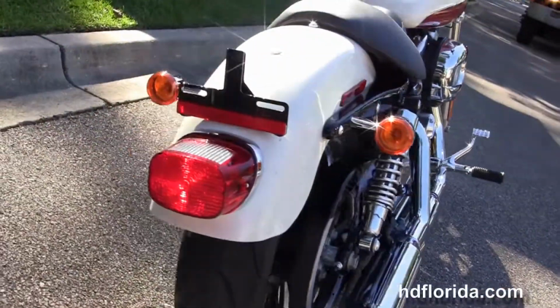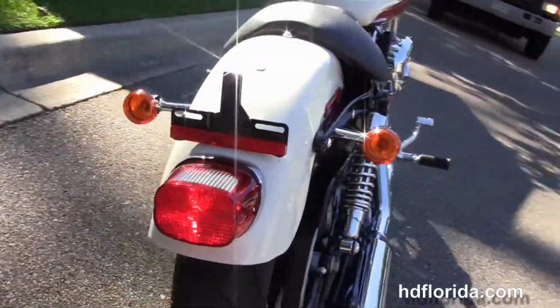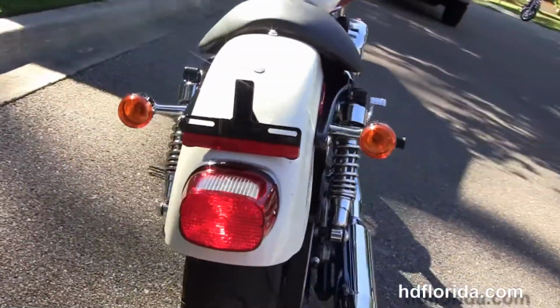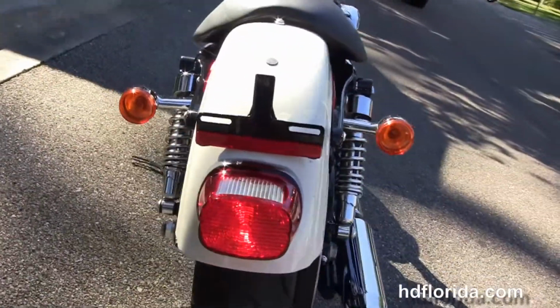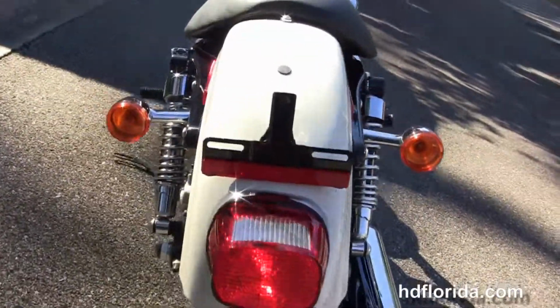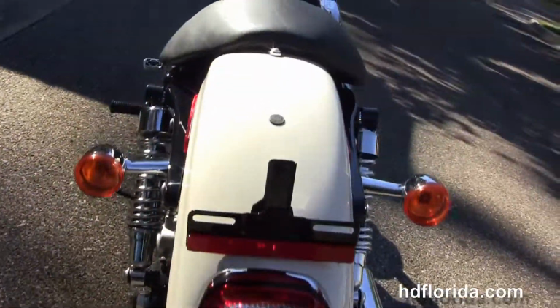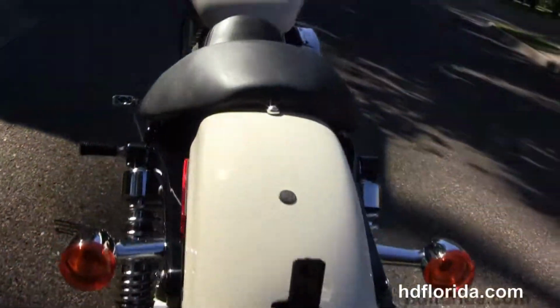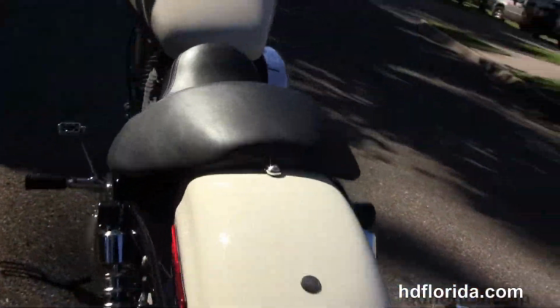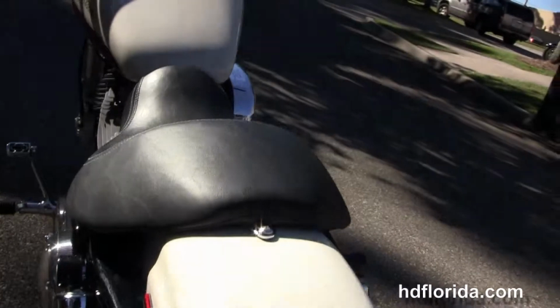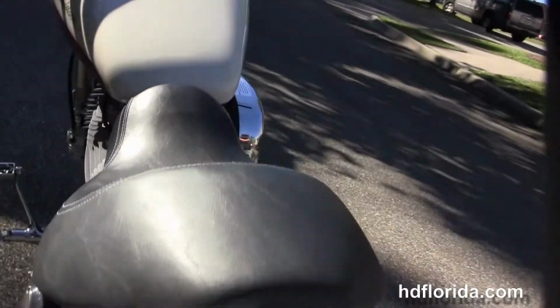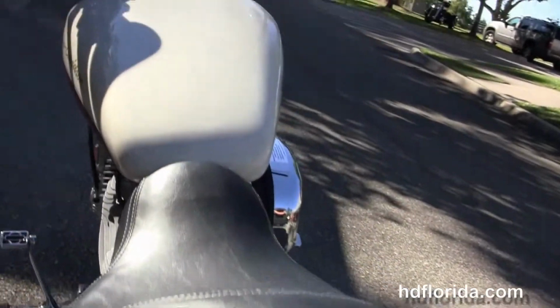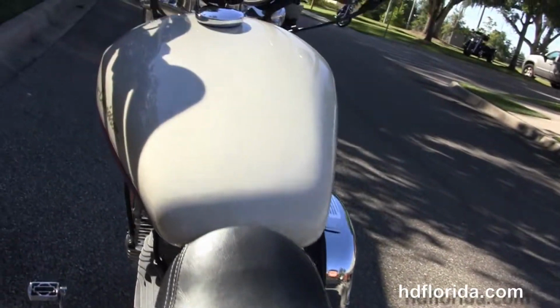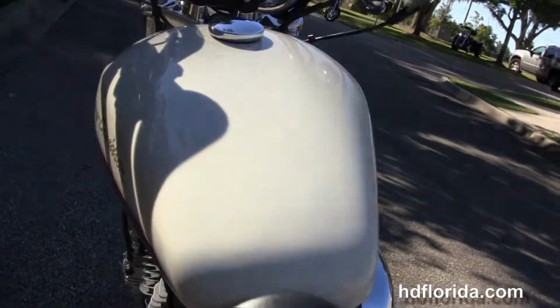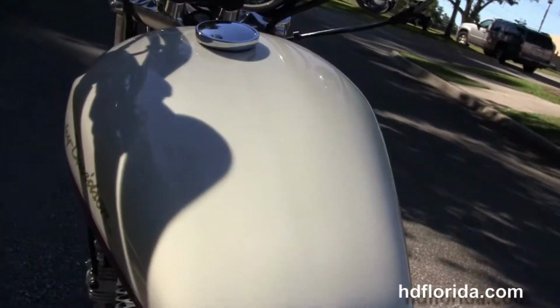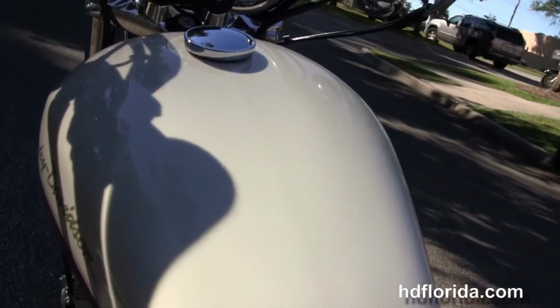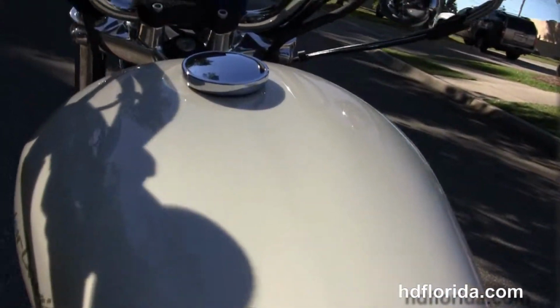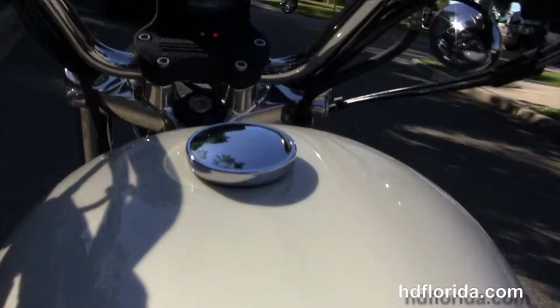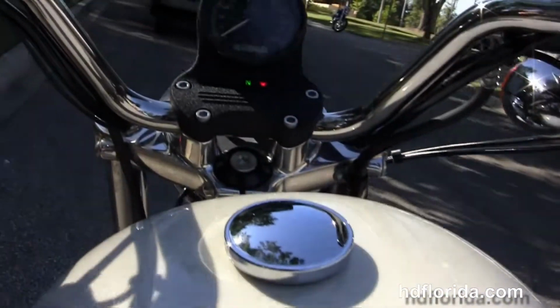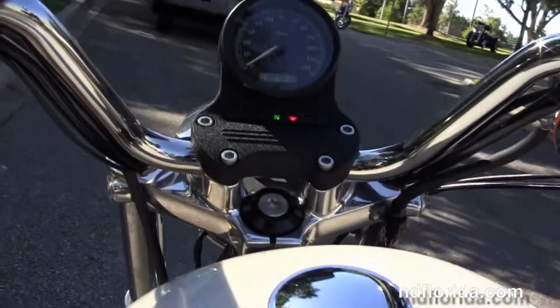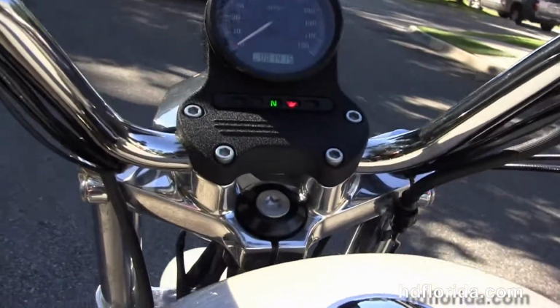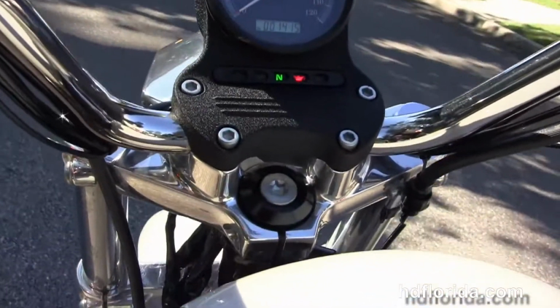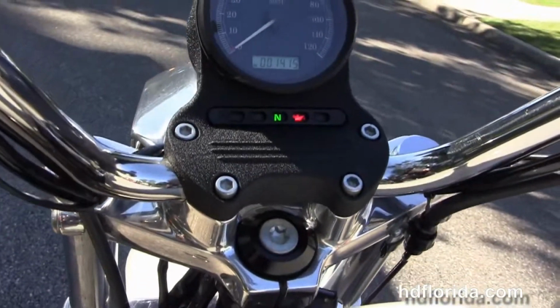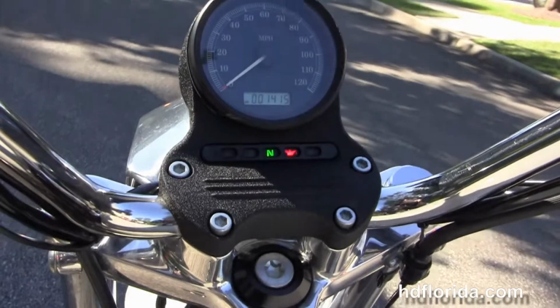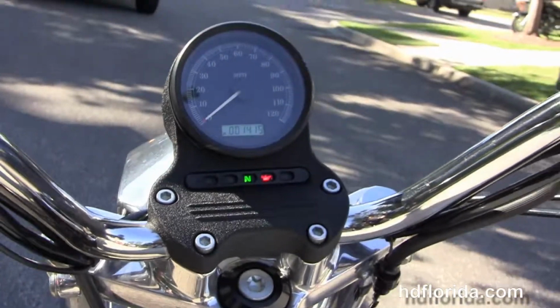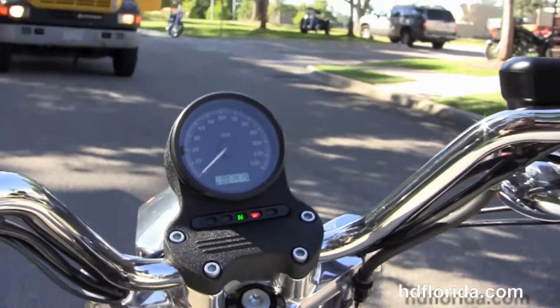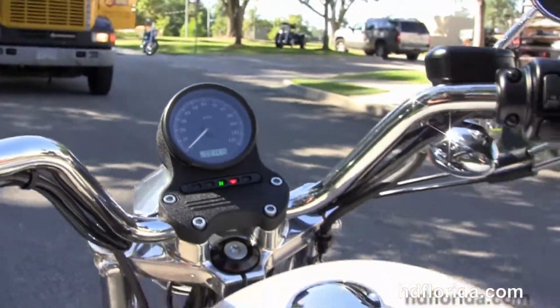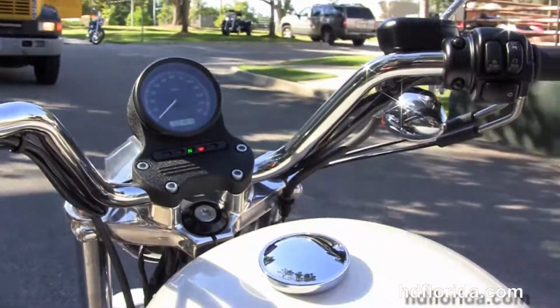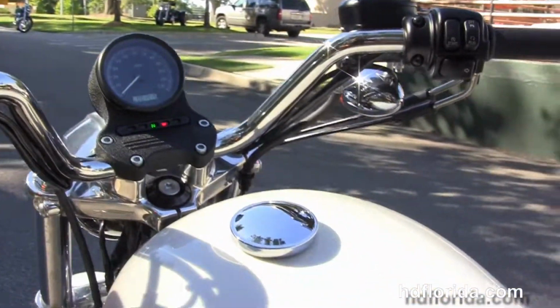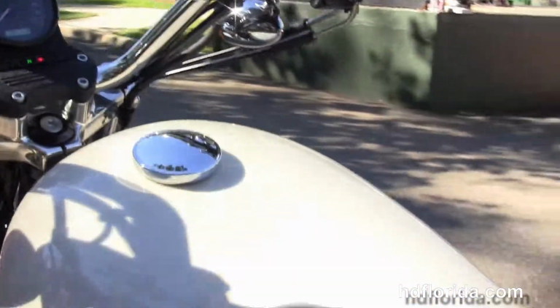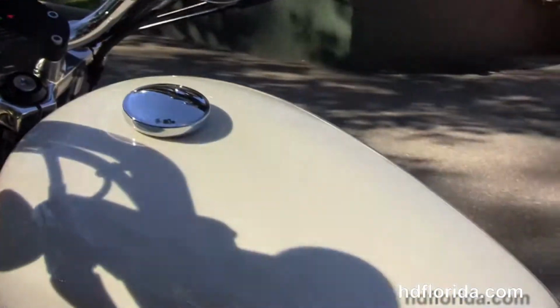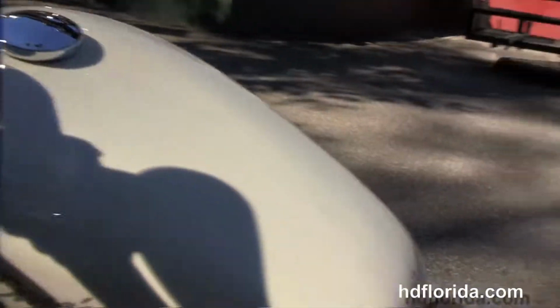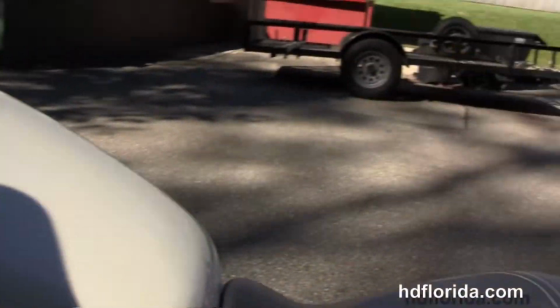We have the deep bucket style solo seat, four and a half gallon teardrop shaped fuel tank and pull back bars with center mounted instrument cluster. The bike is in birch white with the orange two-tone.